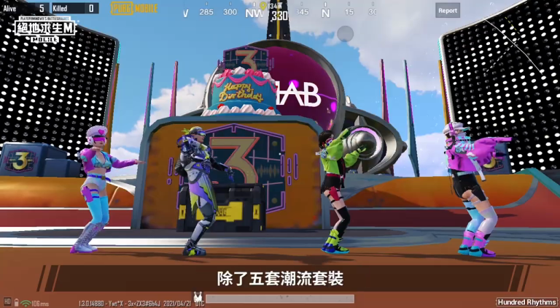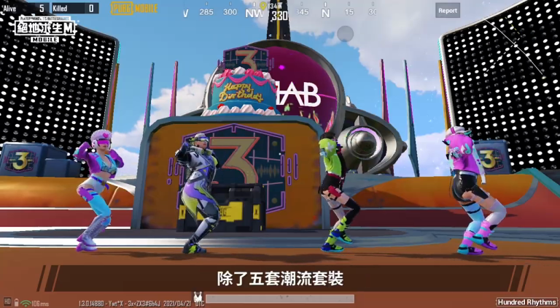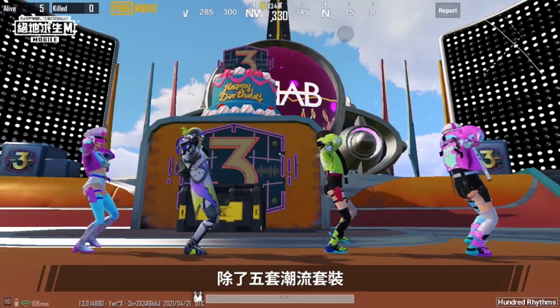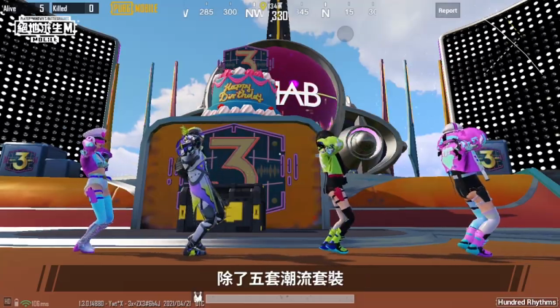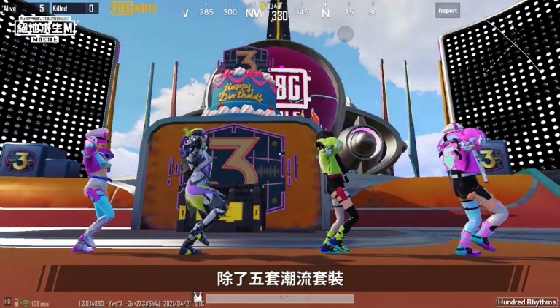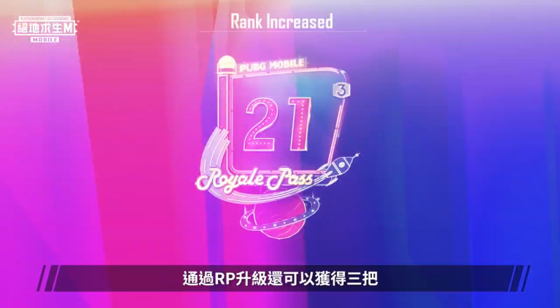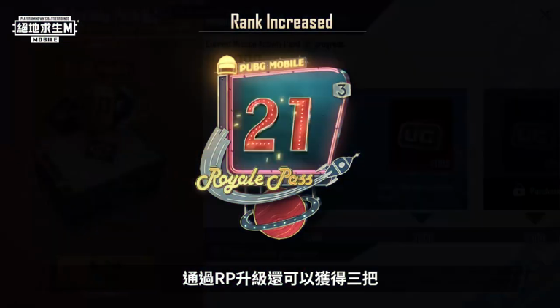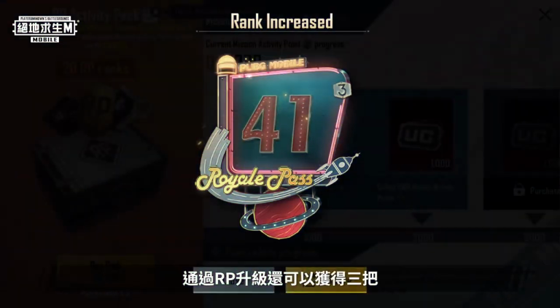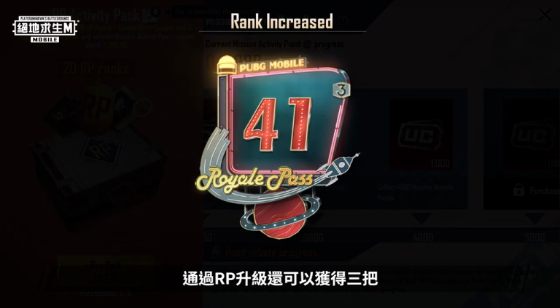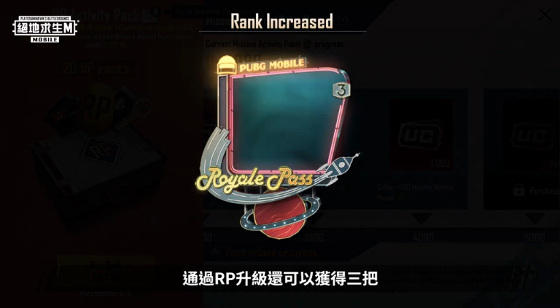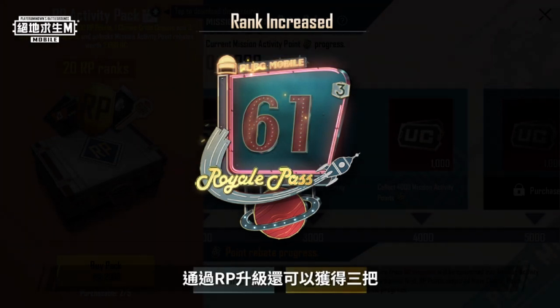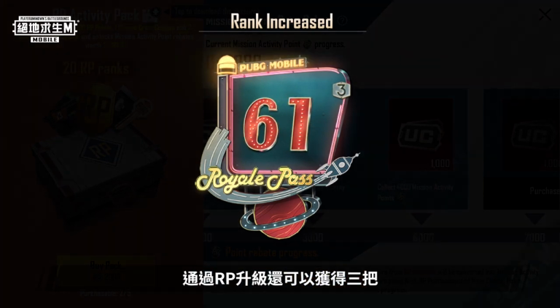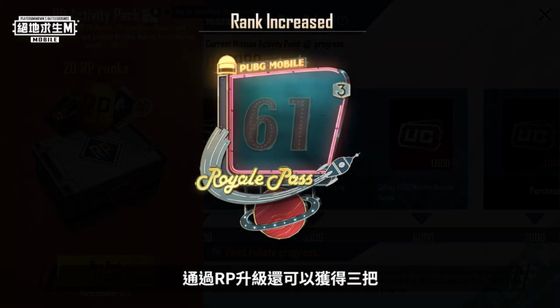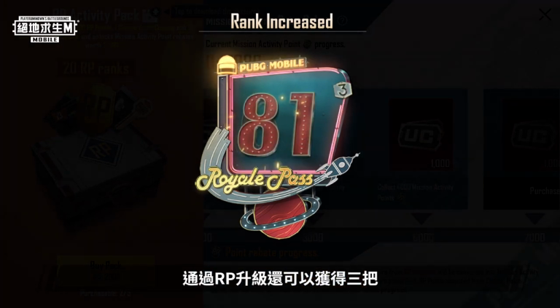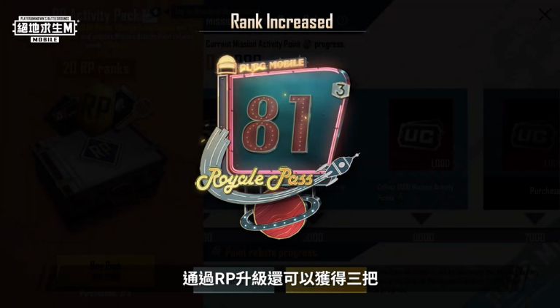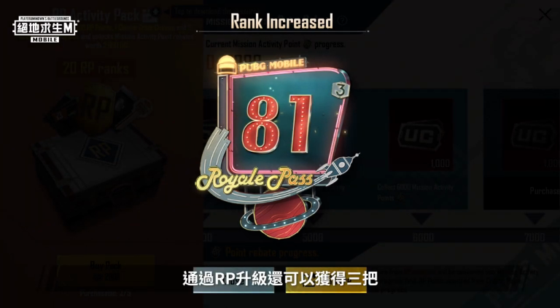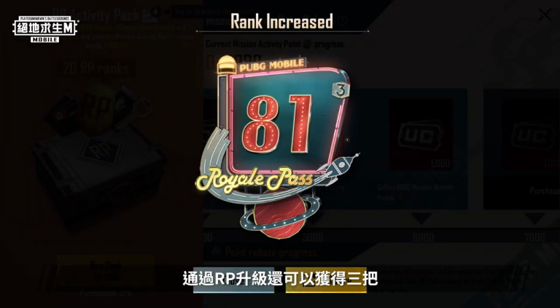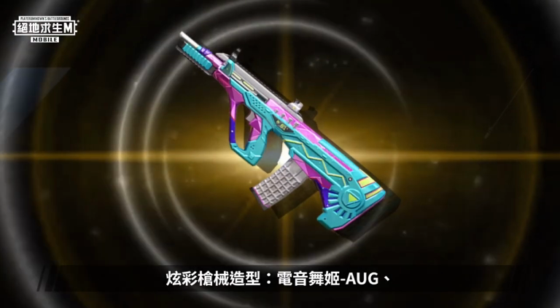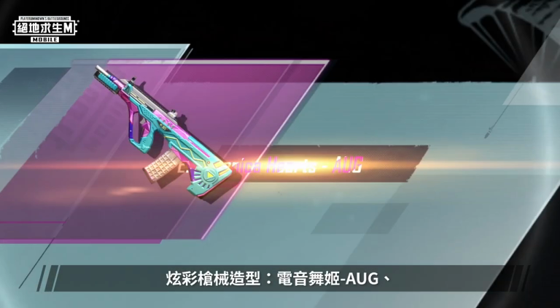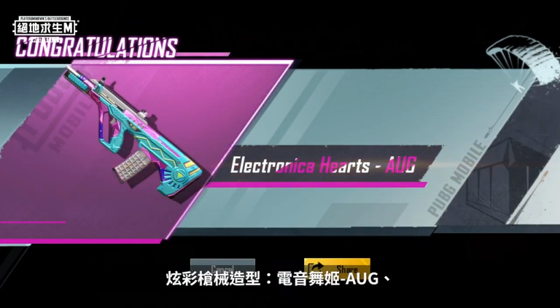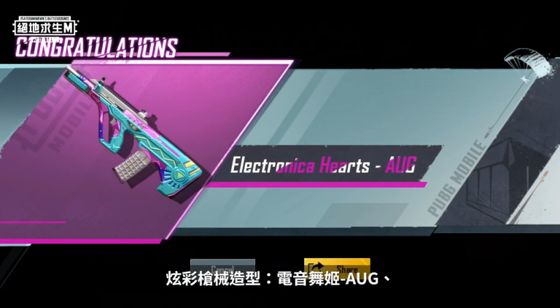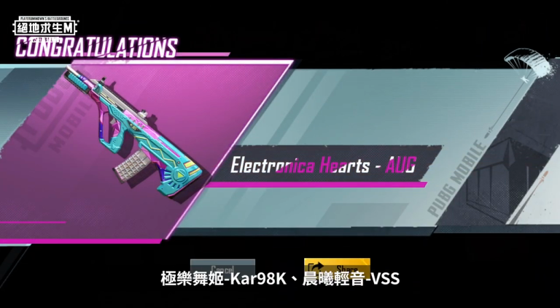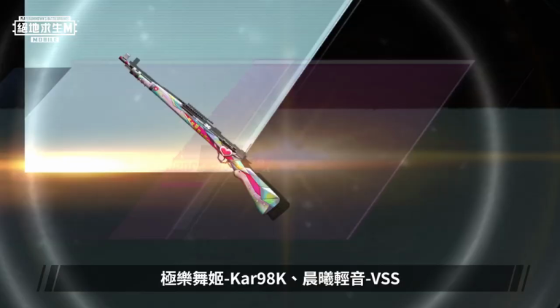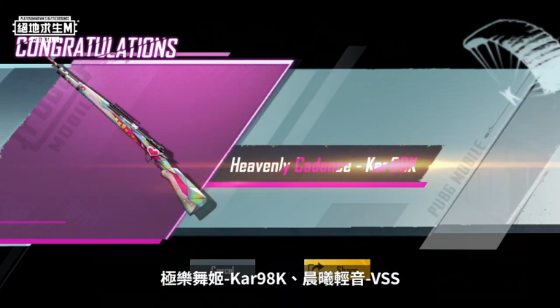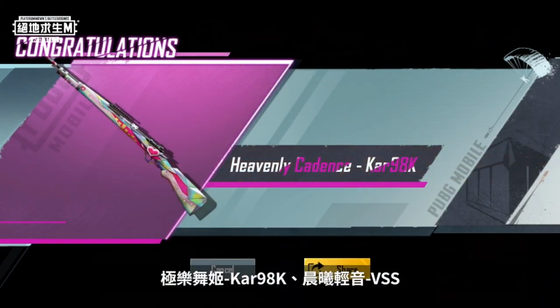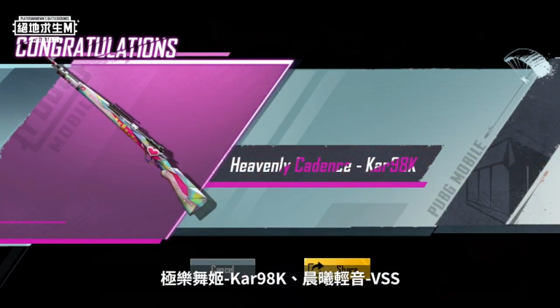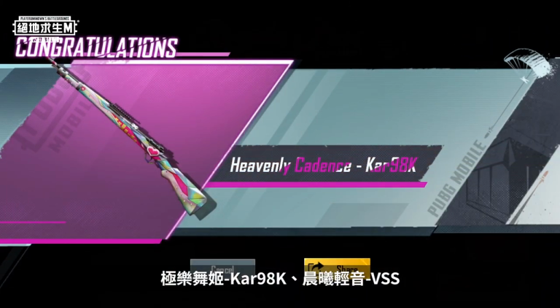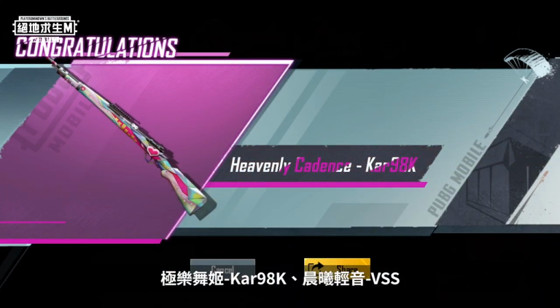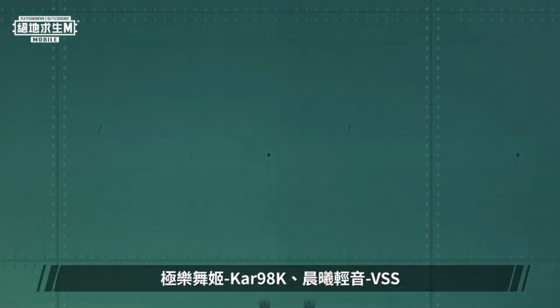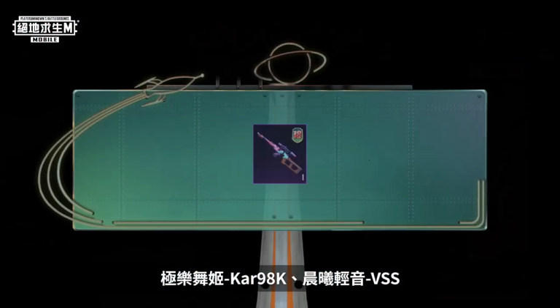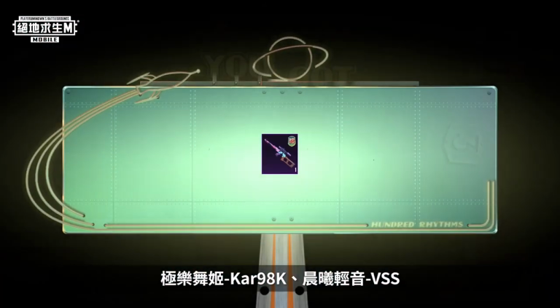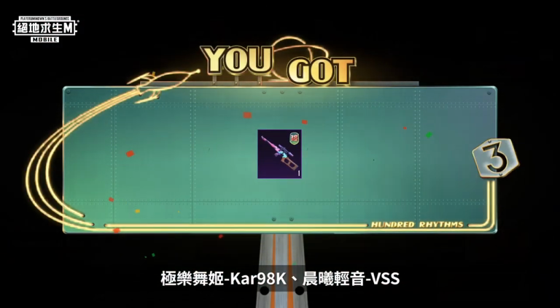In addition to the five trendy sets, upgrading your Royale Pass will also give you three colorful firearm finishes: Electronica Hearts AUG, Heavenly Cadence Kar98K, and Pink and Blue Harmony VSS.